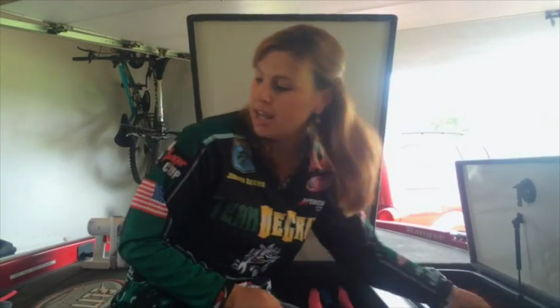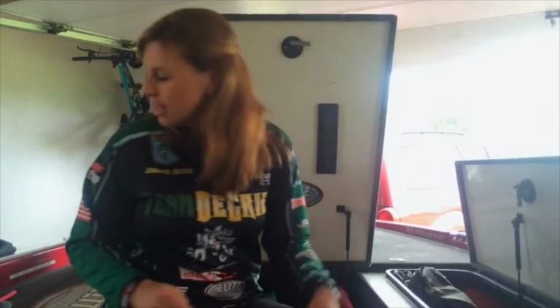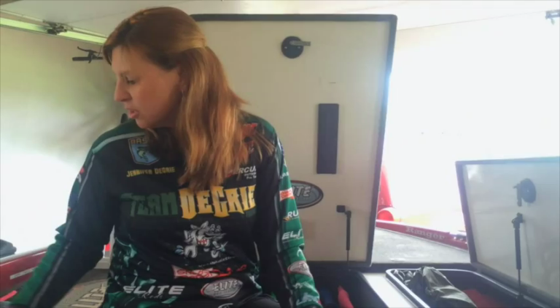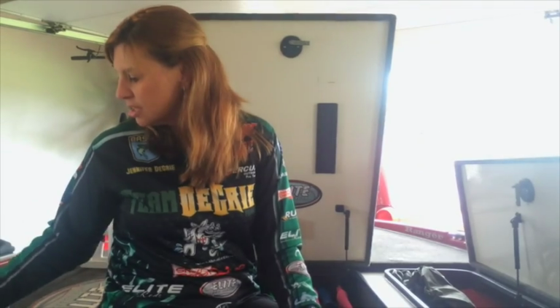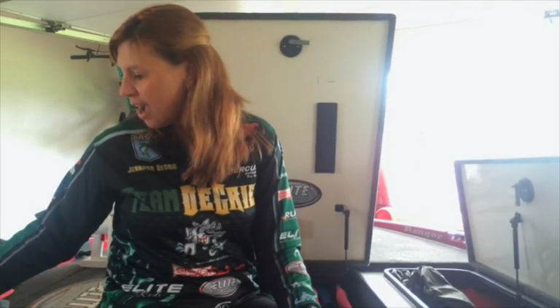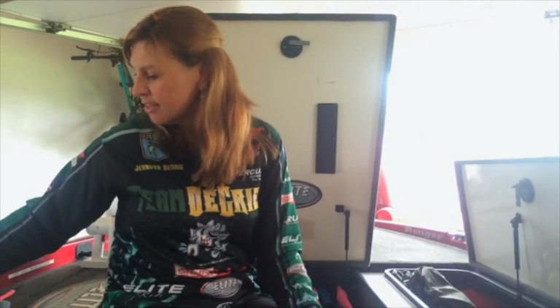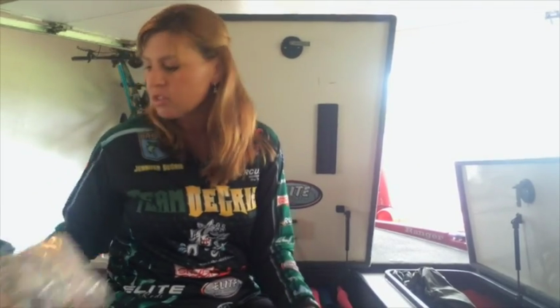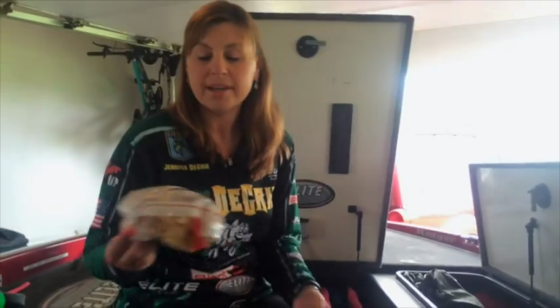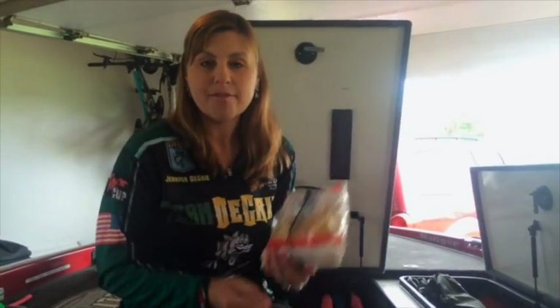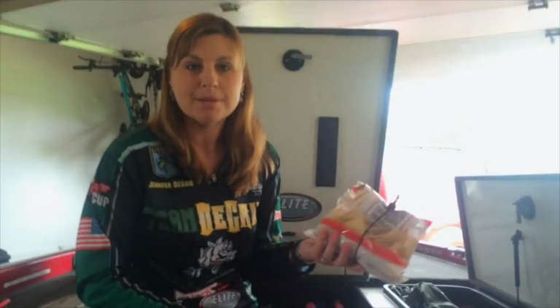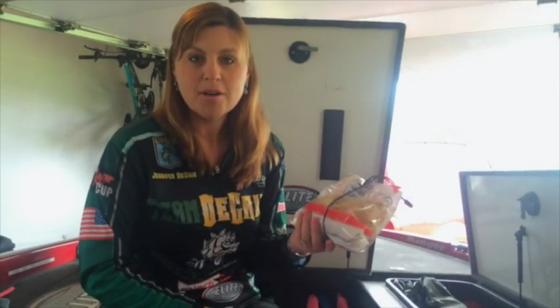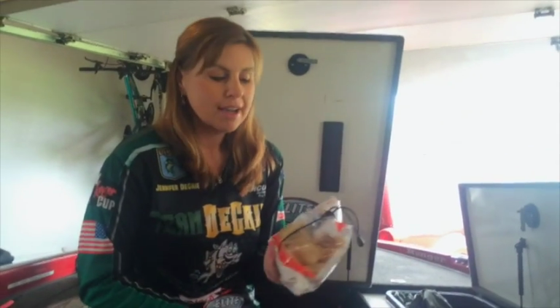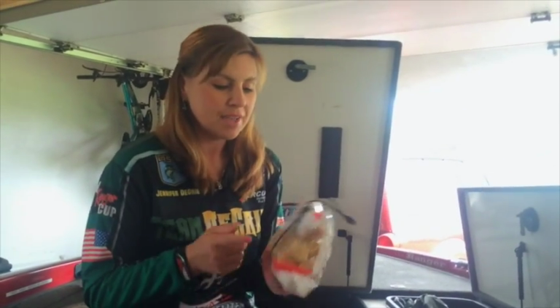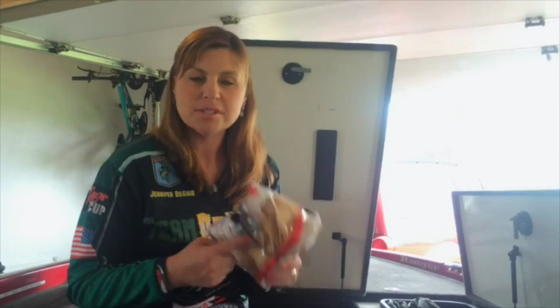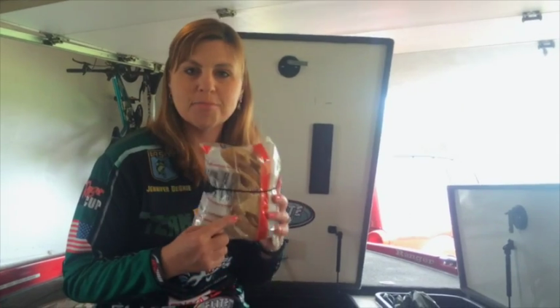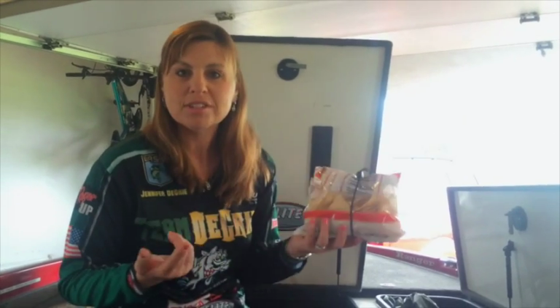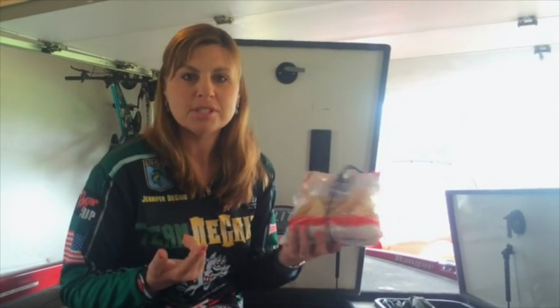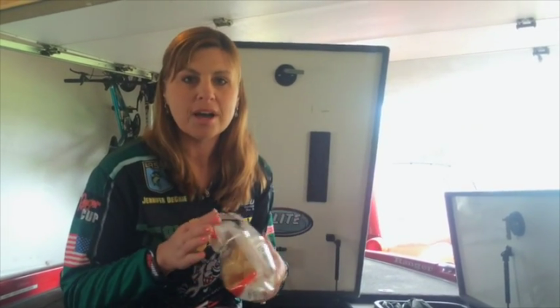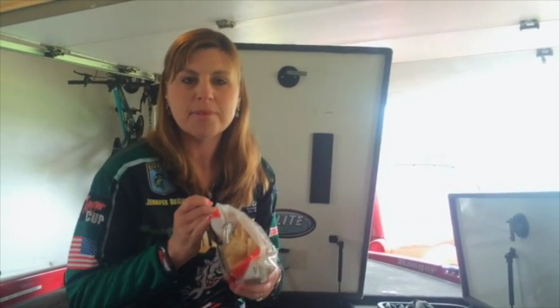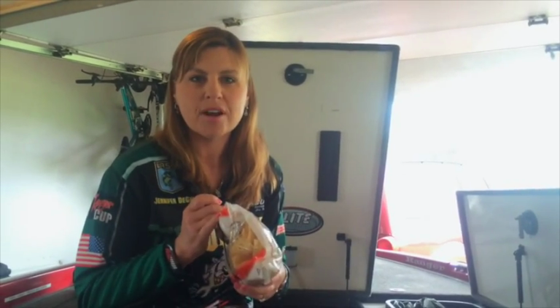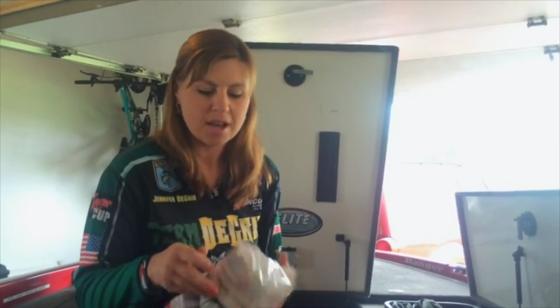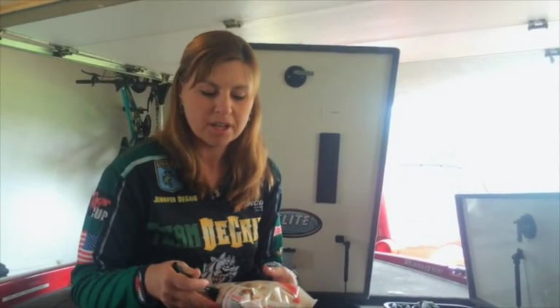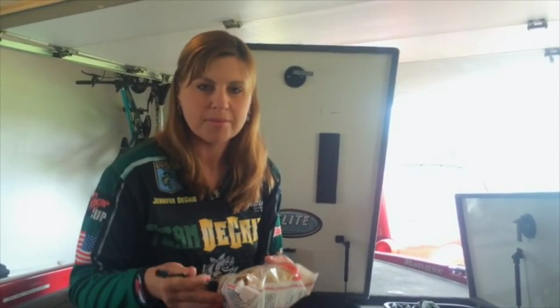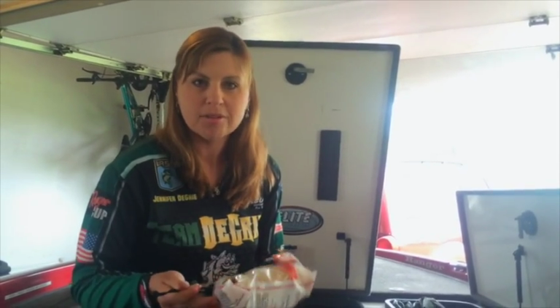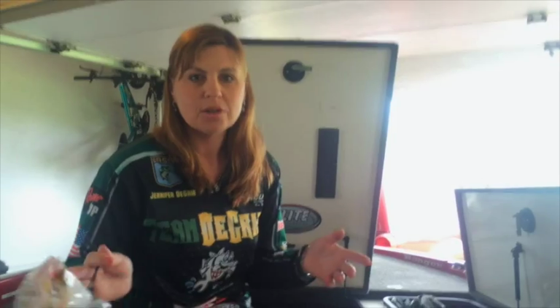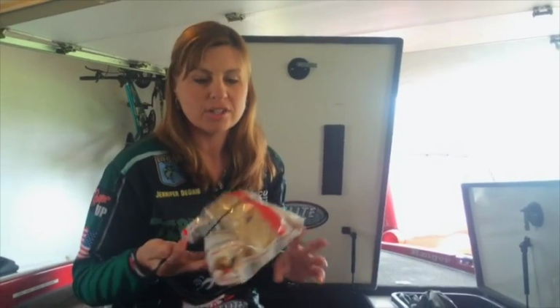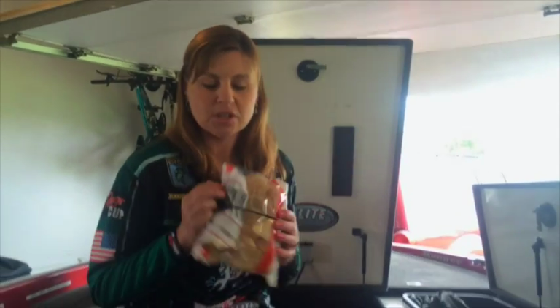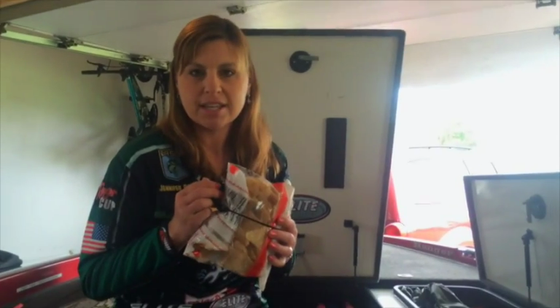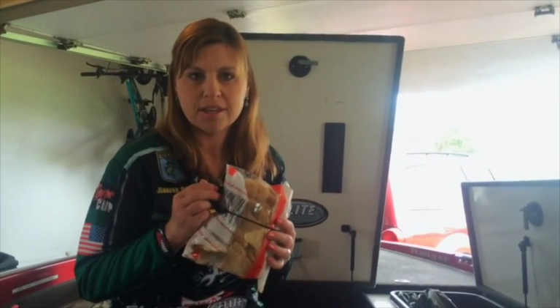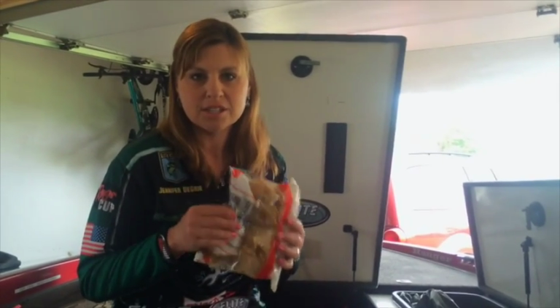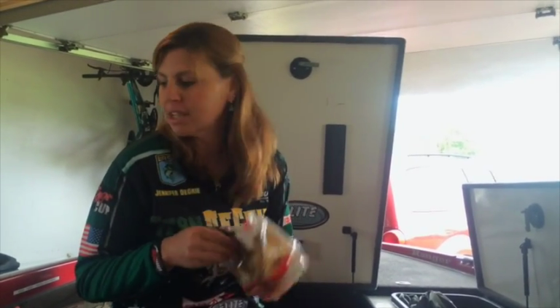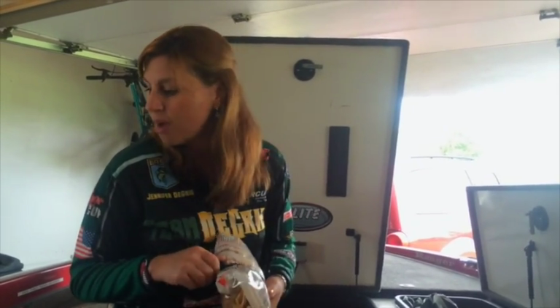Another way that I will use the Elite Rod Sleeves Travel Strap is if I have a bag of chips in the boat. I'll use it to put around the chips to keep them from opening up while I'm running the boat. So it's just a great way to keep the chips together as well.